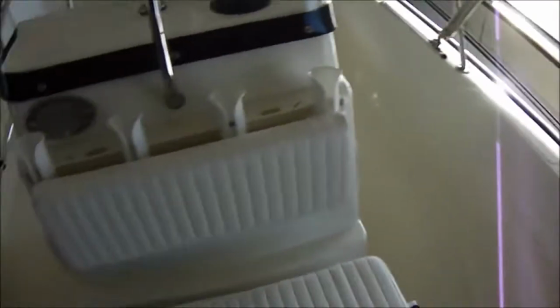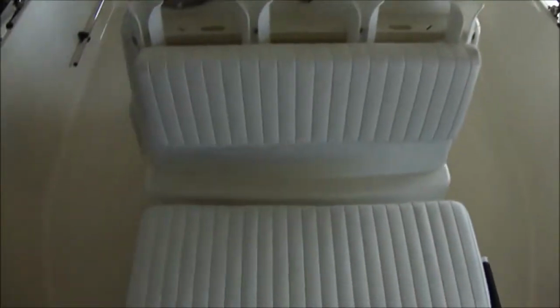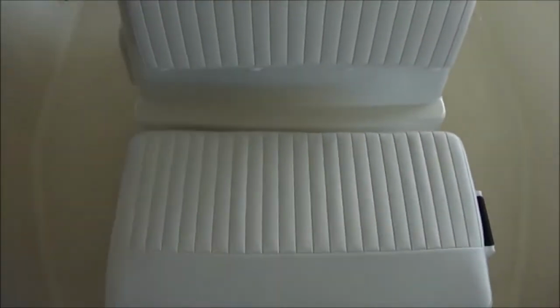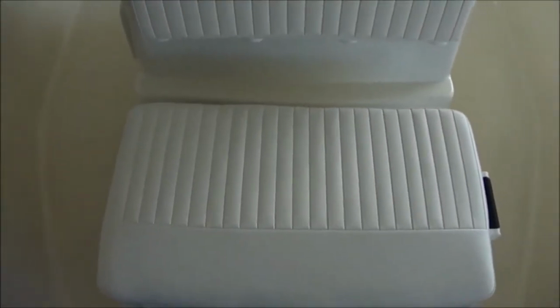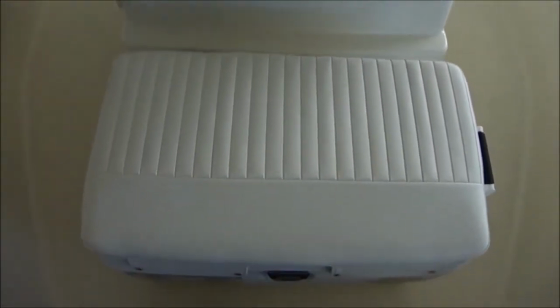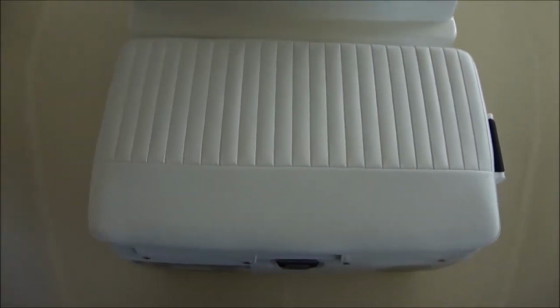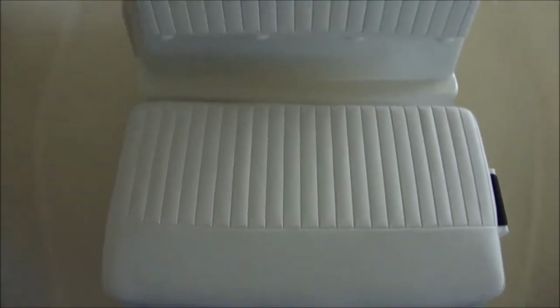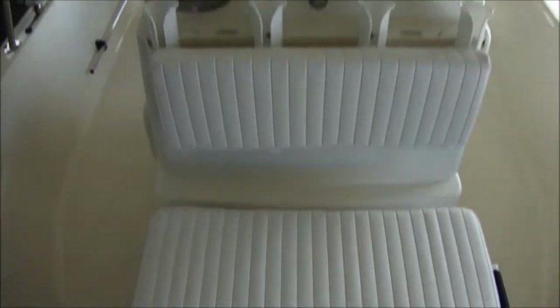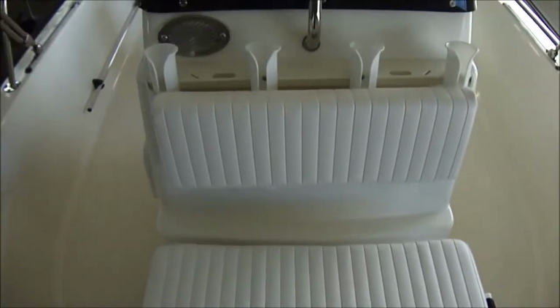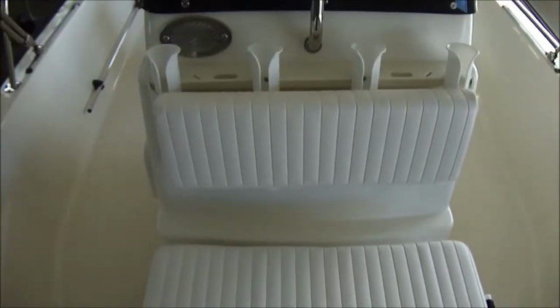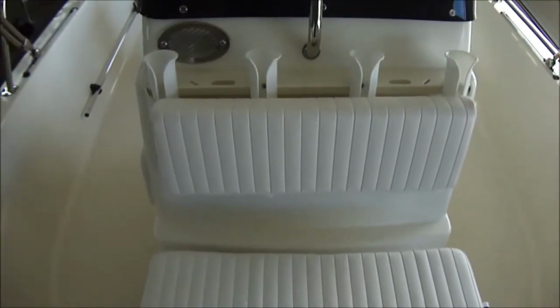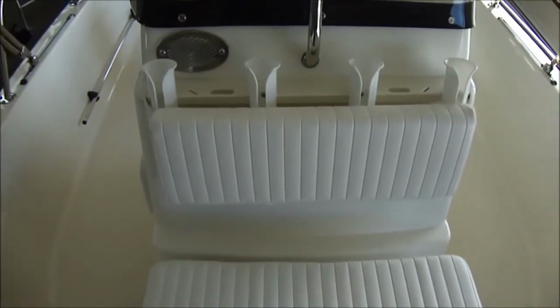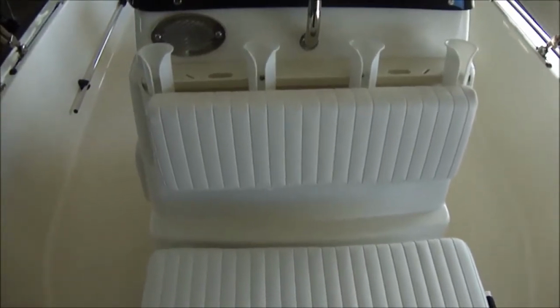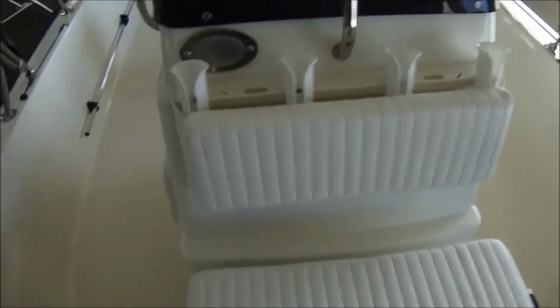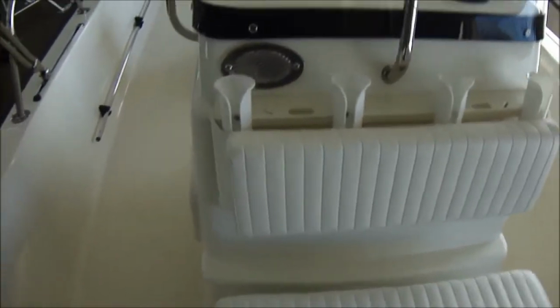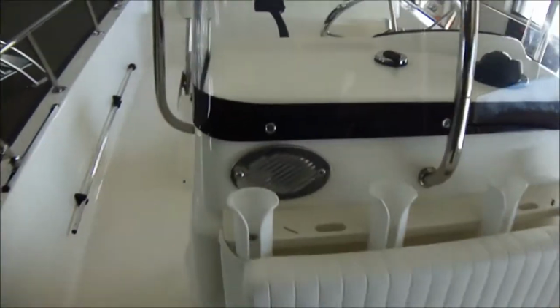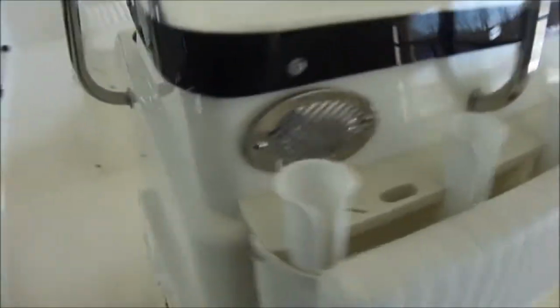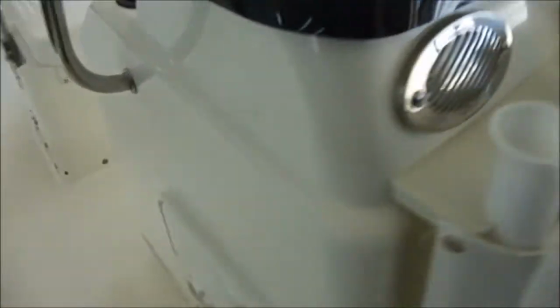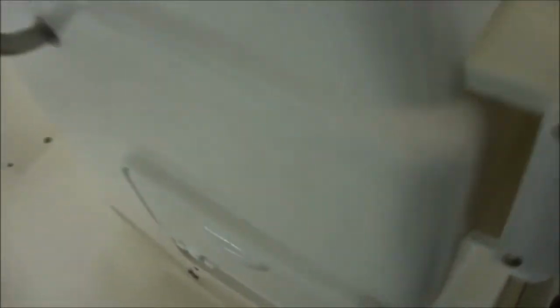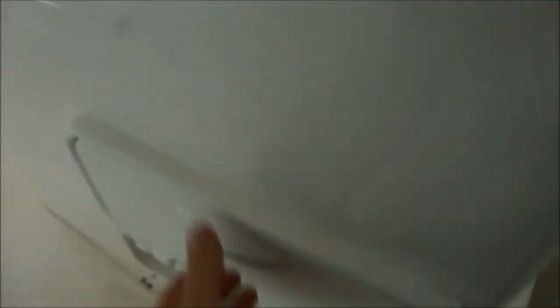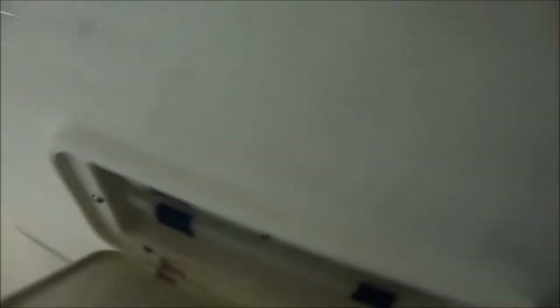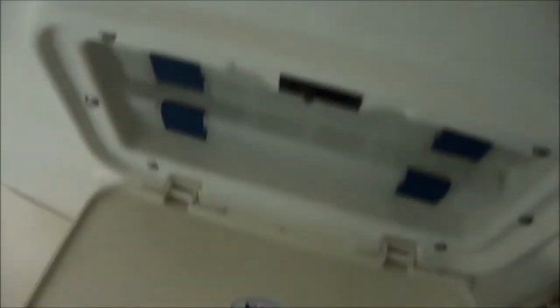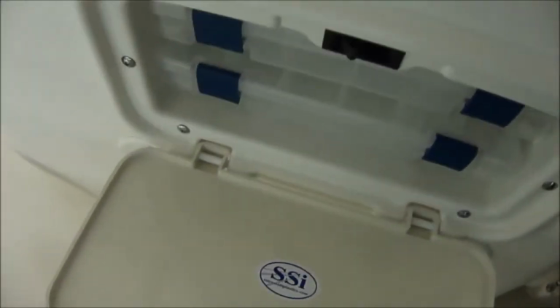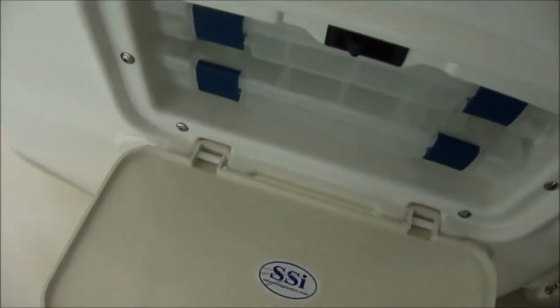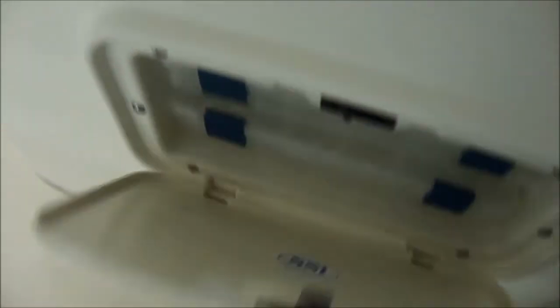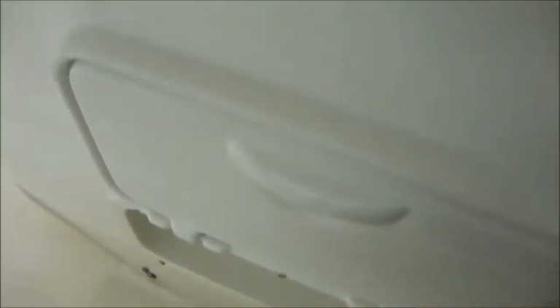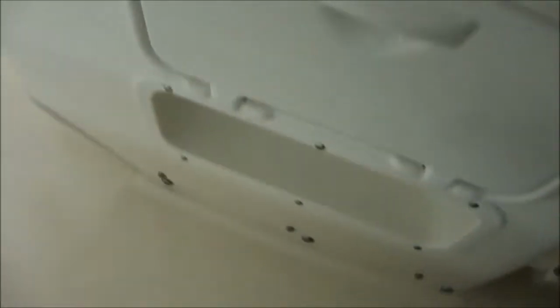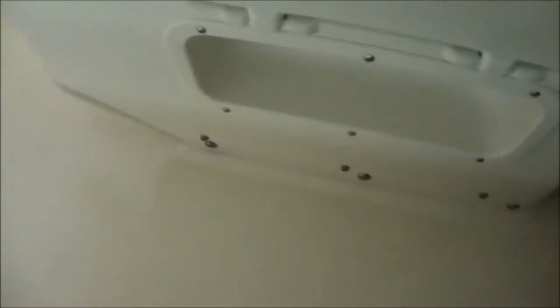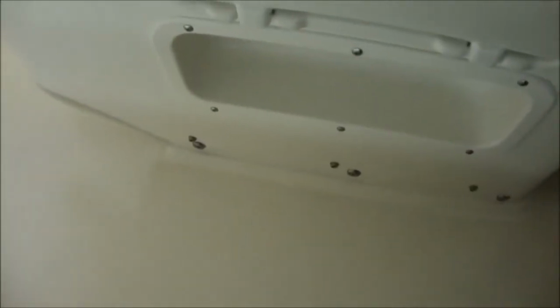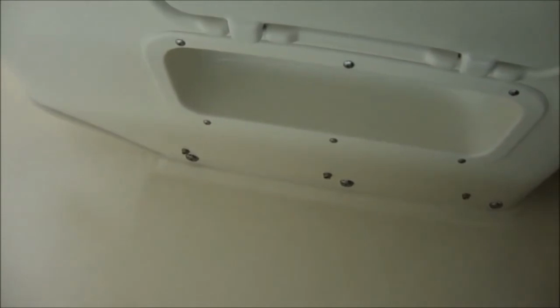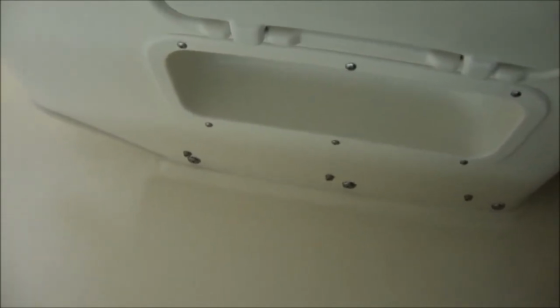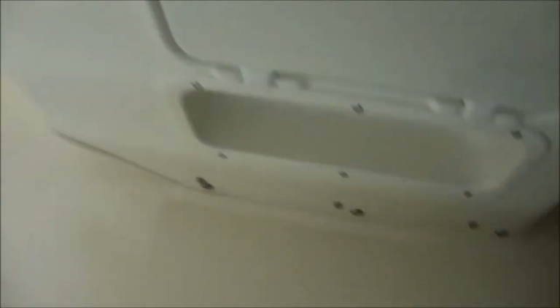We put the fishing package on our Montauk. It comes with the cooler seat with rod holders and backrests — very comfortable to sit at. It also gives you tackle doors on the starboard side, and you do have a spot for your fire extinguisher as well.